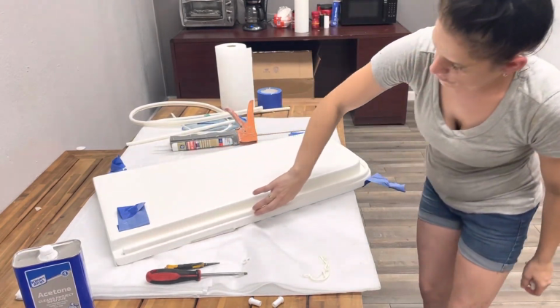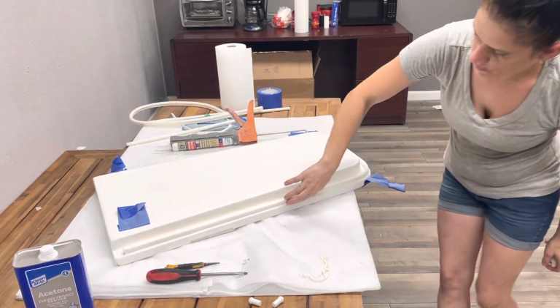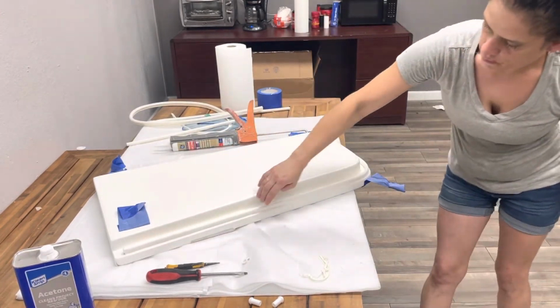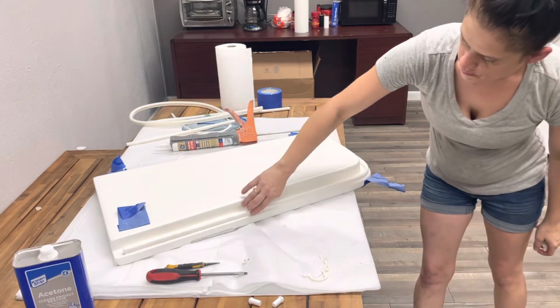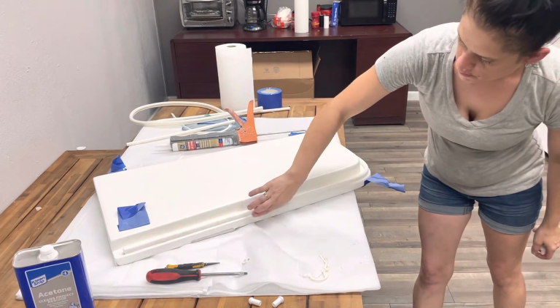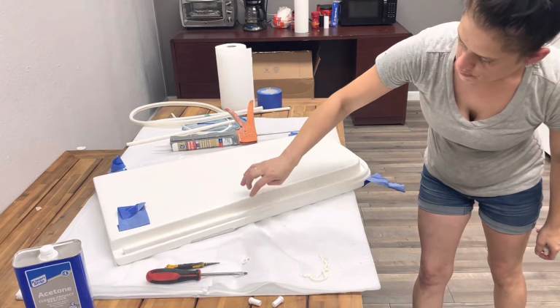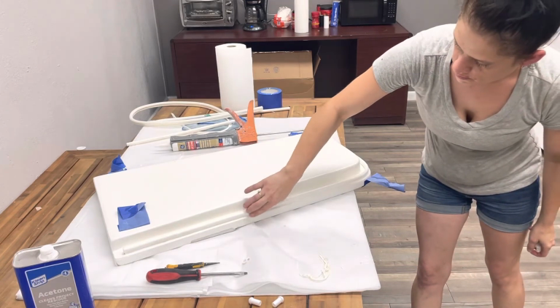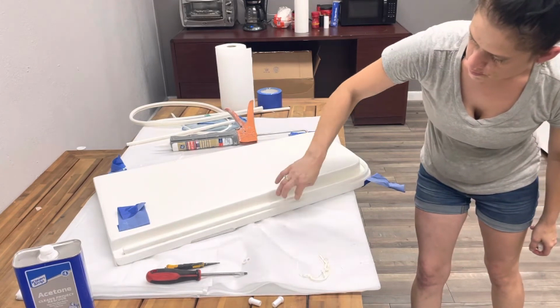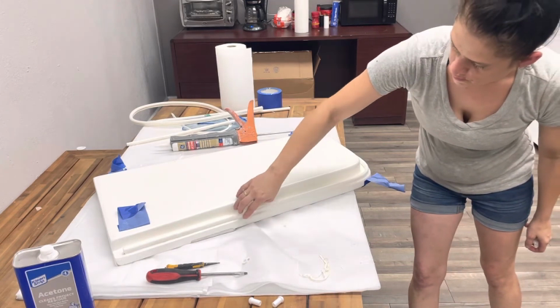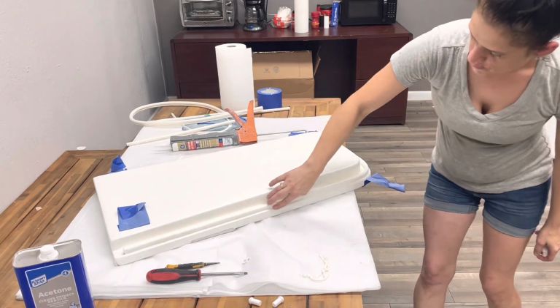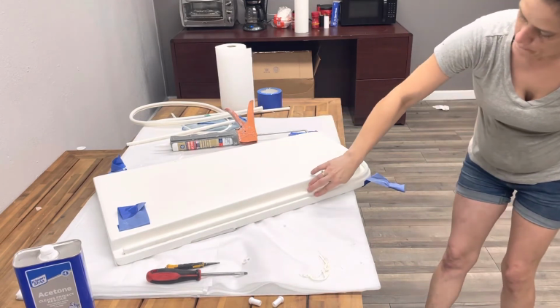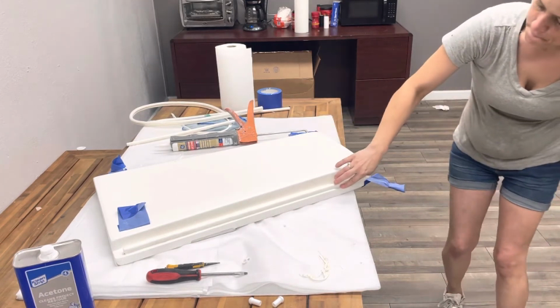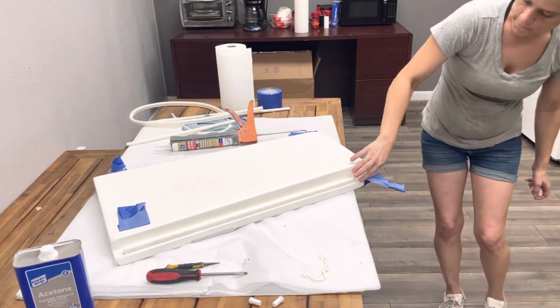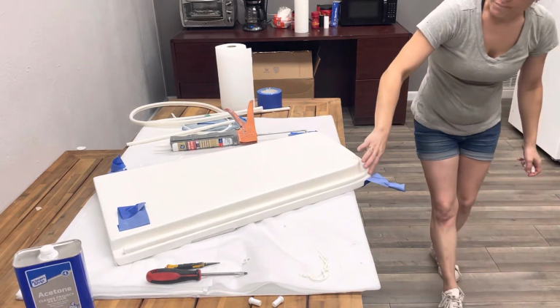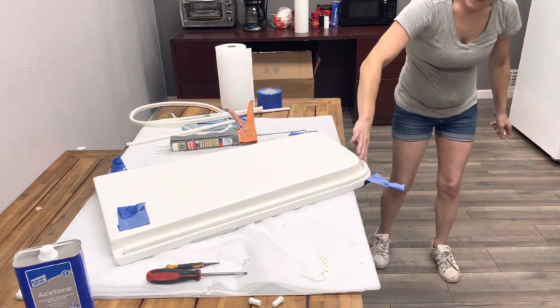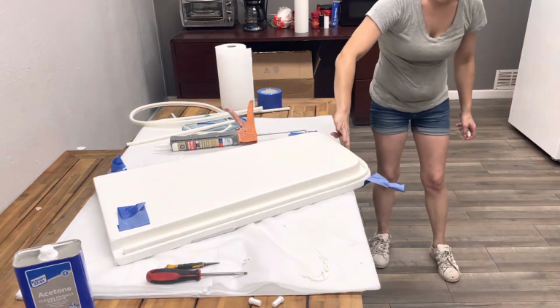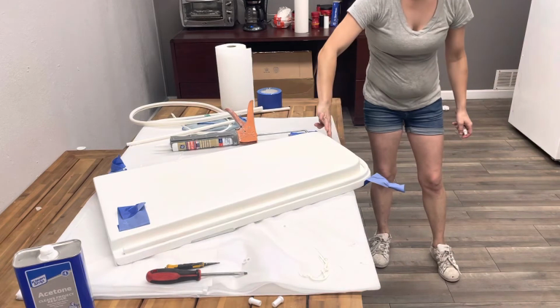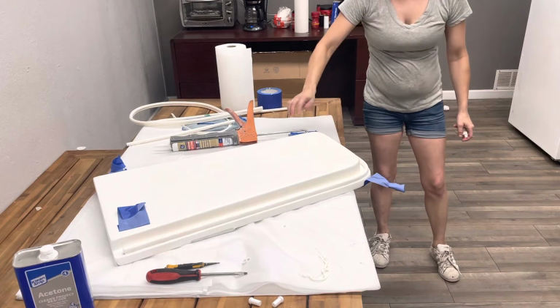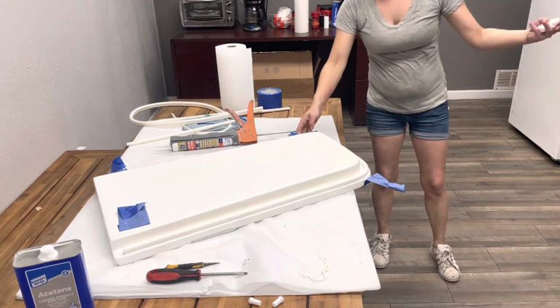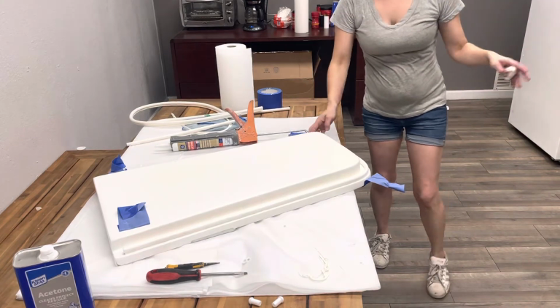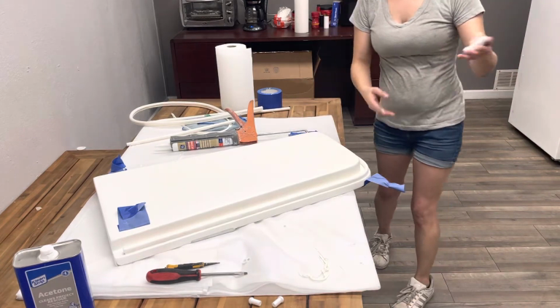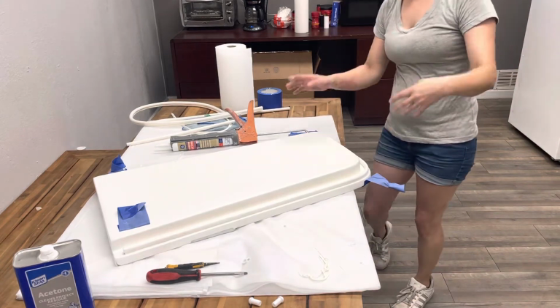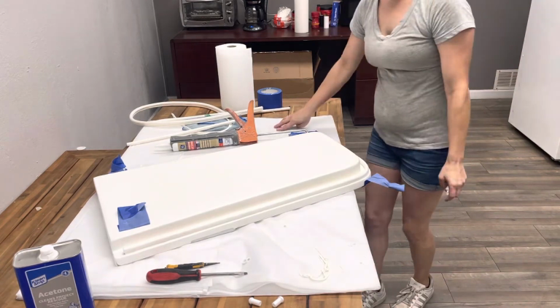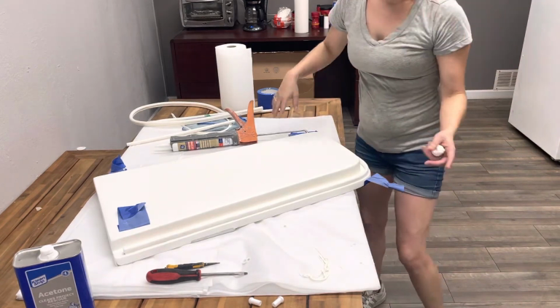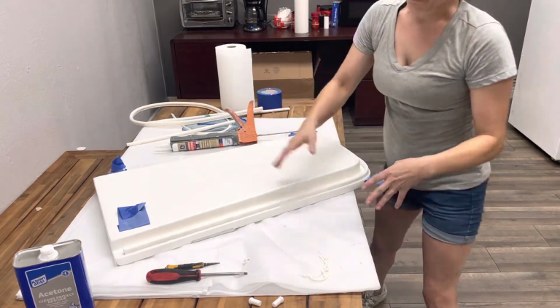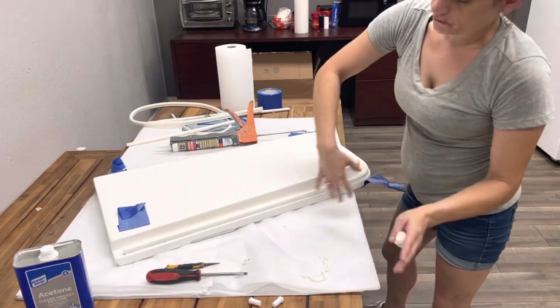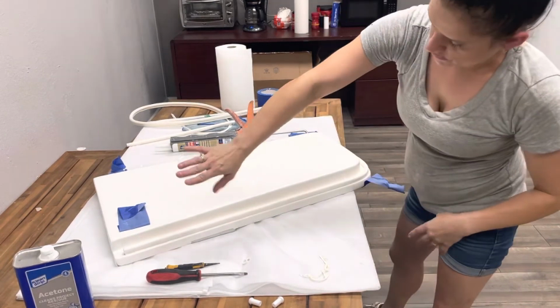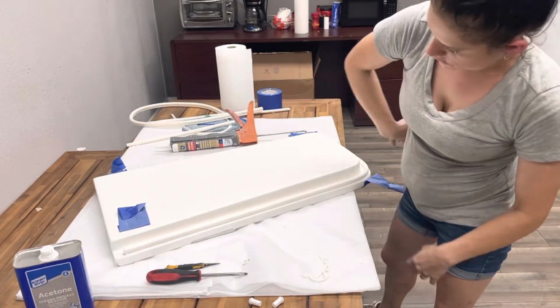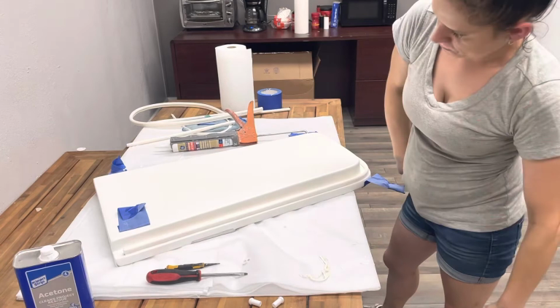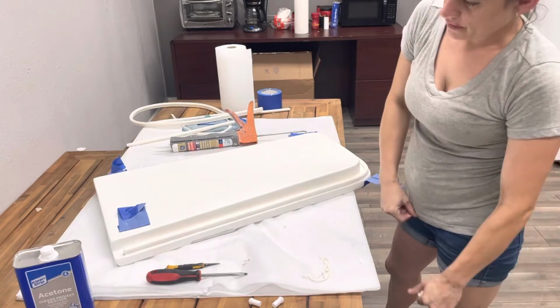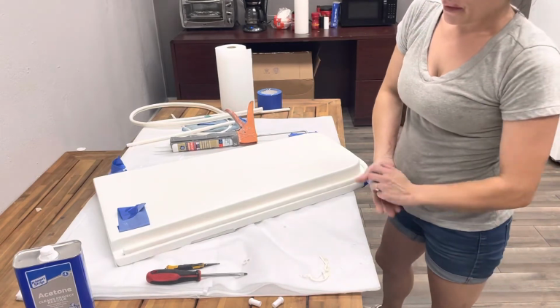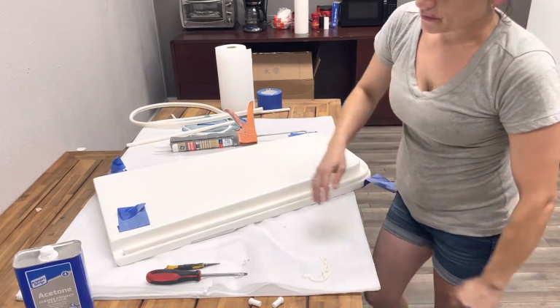Okay, so basically you just put your finger over it — you're not really applying any pressure. No, I'm just basically evening it out so it looks good and you get all the coverage.